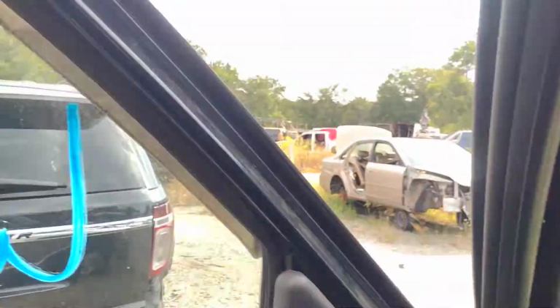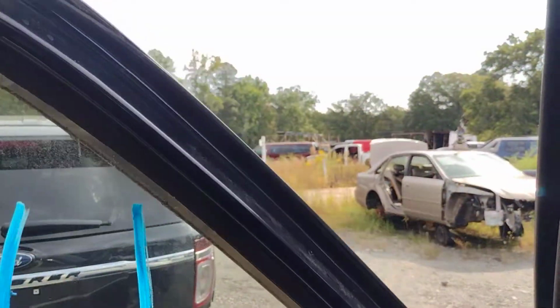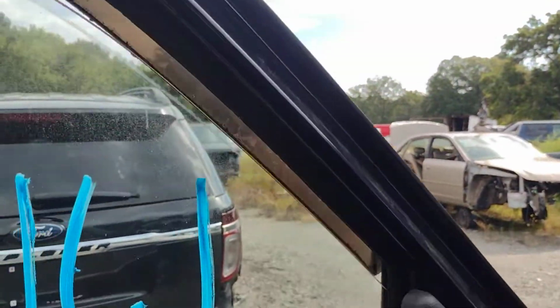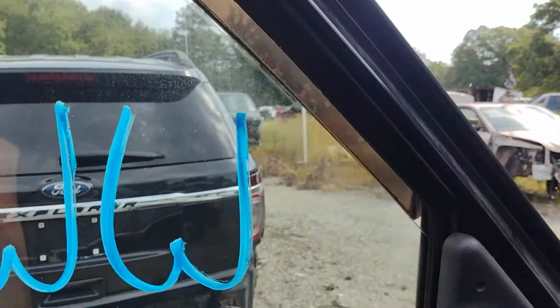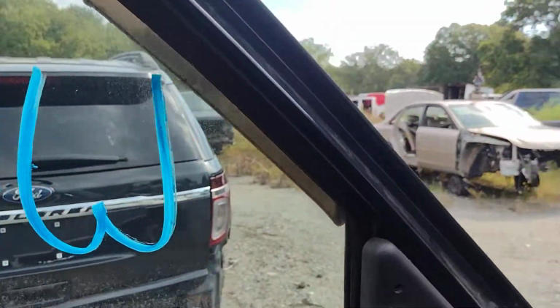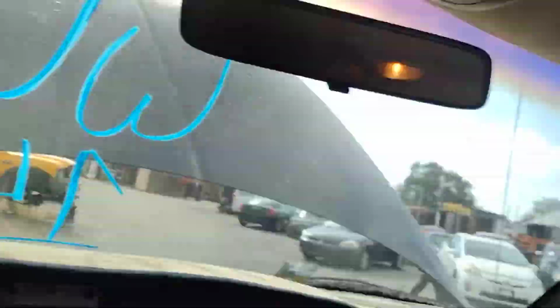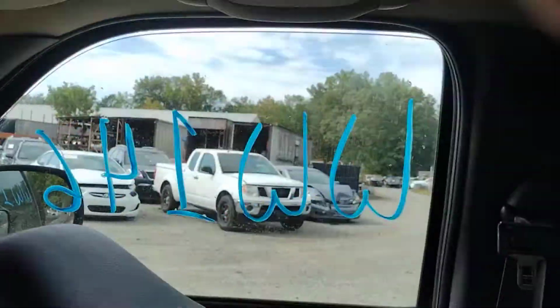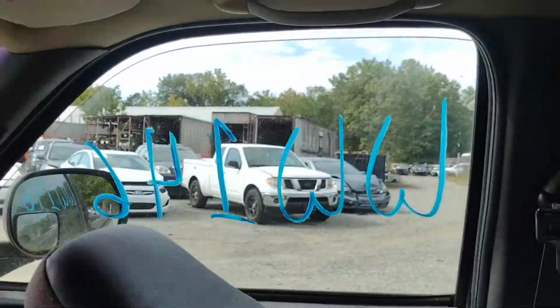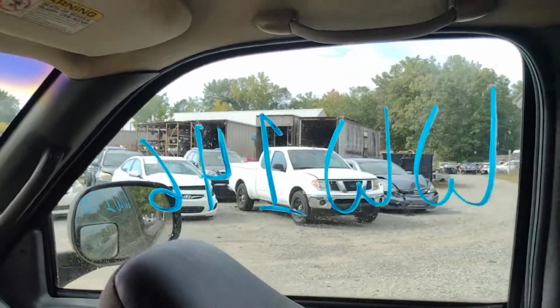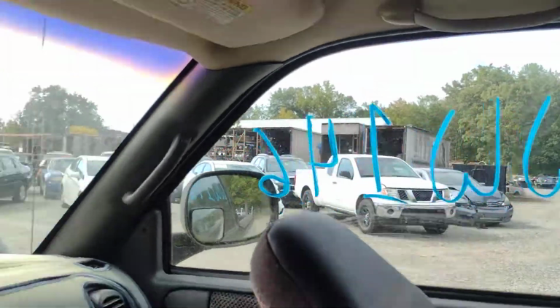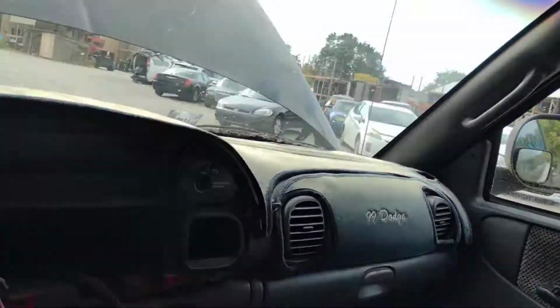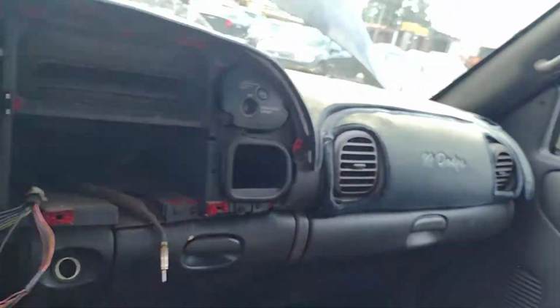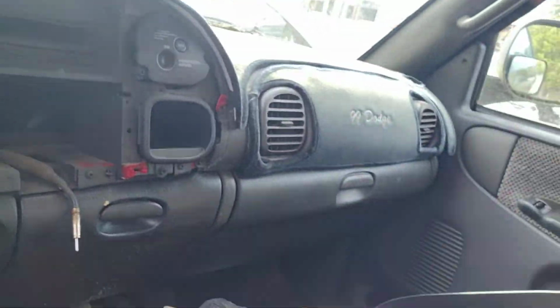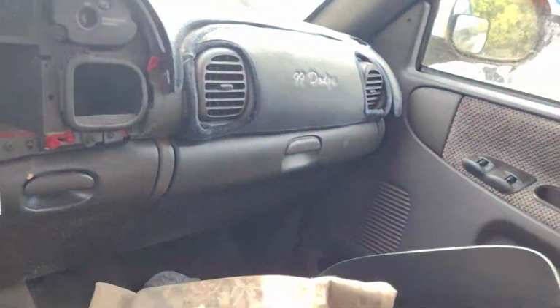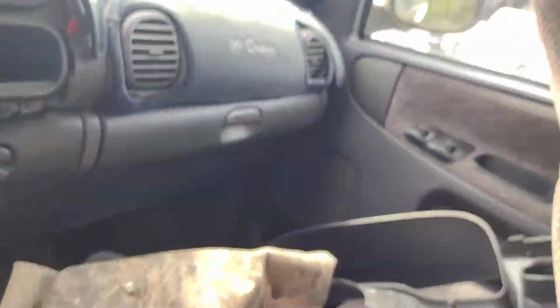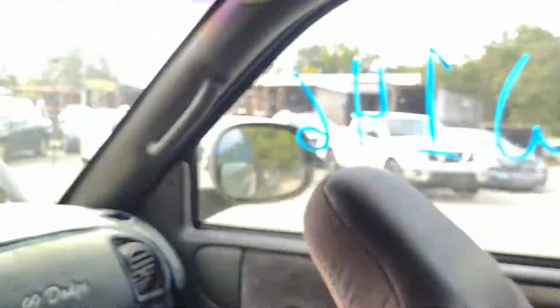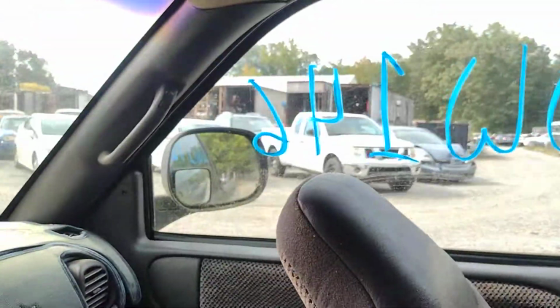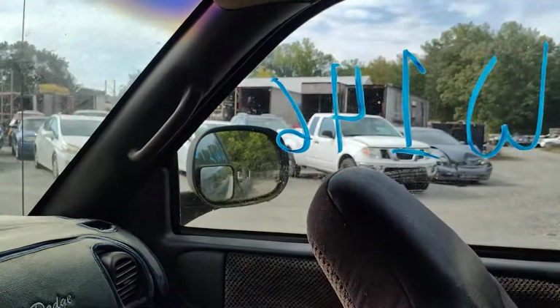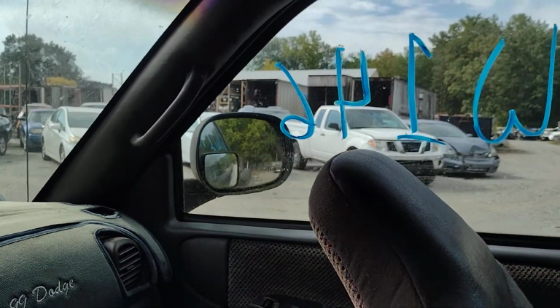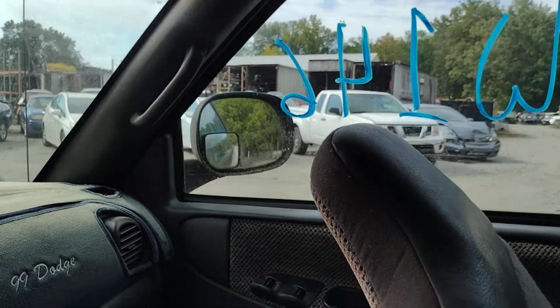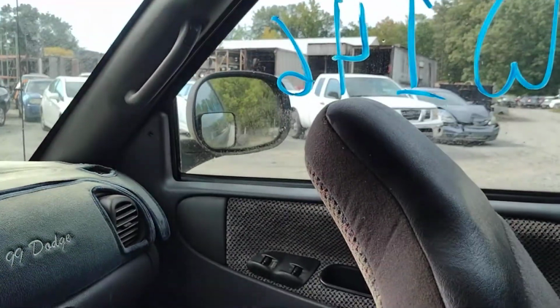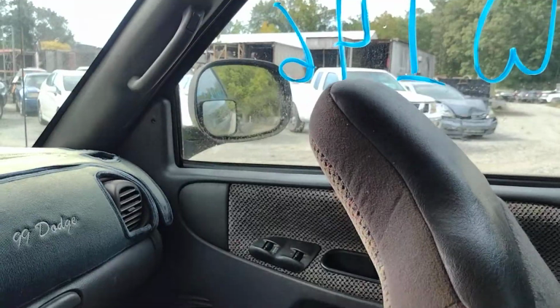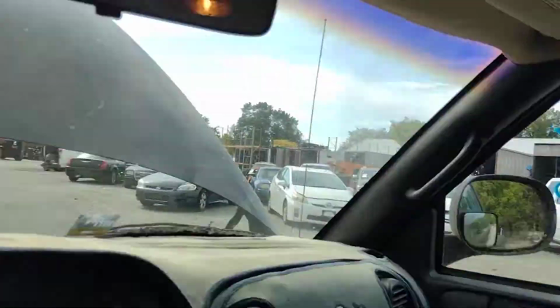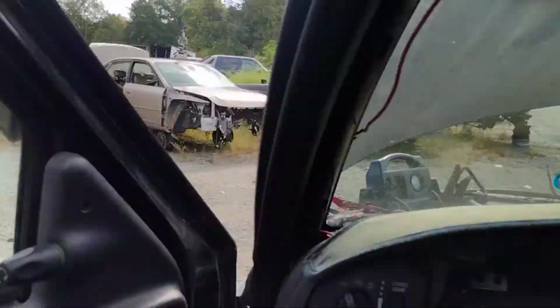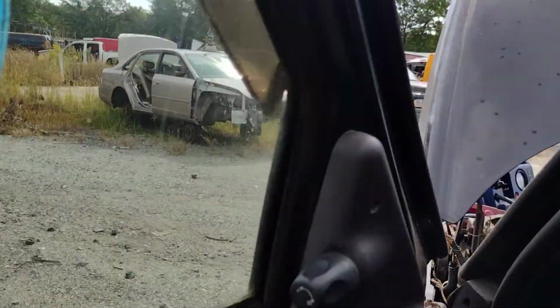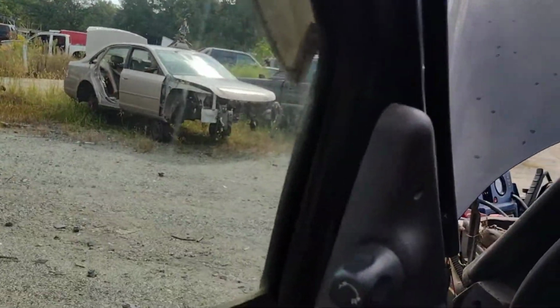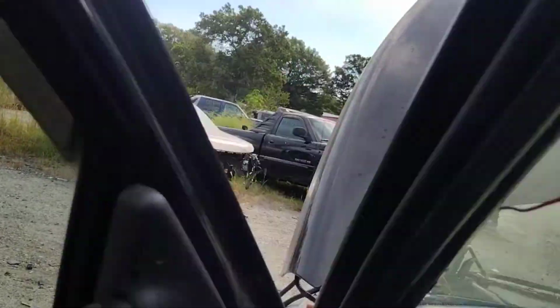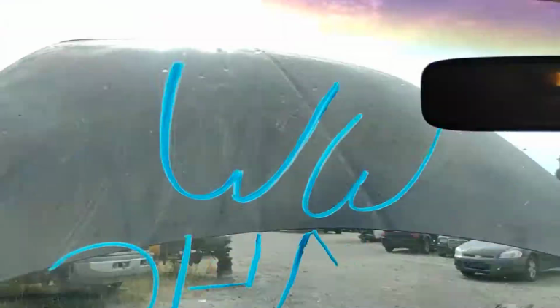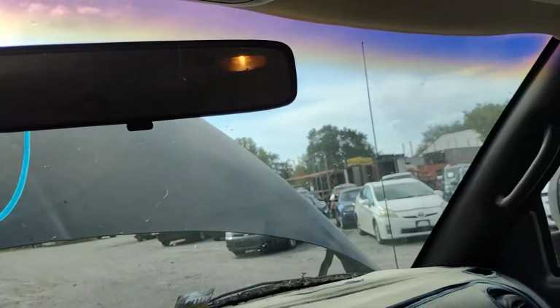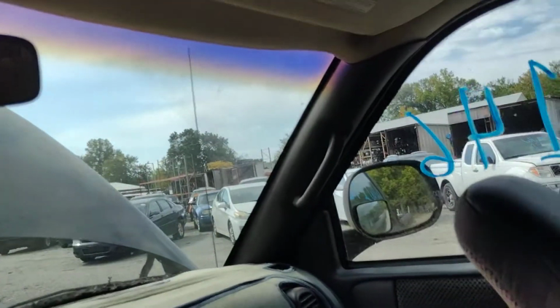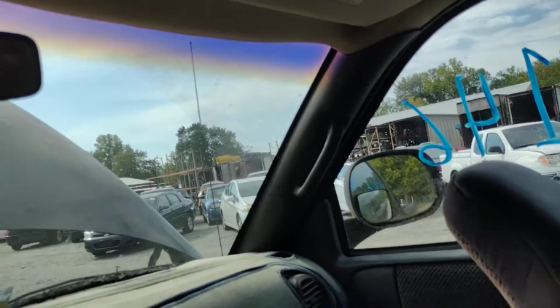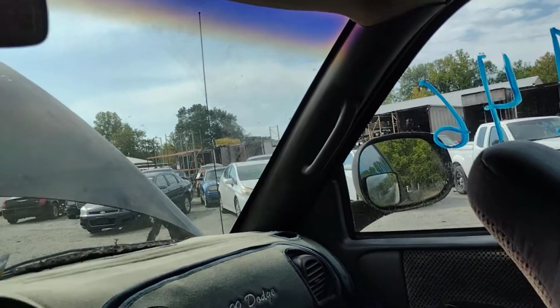Let's see if the windows work — window down, window up, window down, window up. Passenger mirror out, up, down. Driver mirror's already sold, so we can't play with that one.